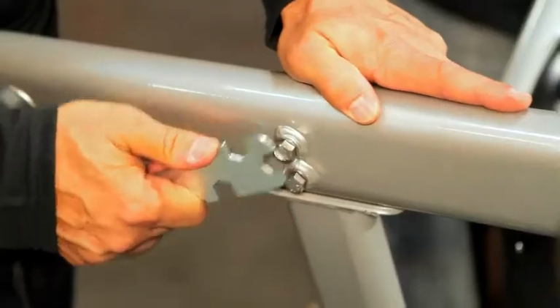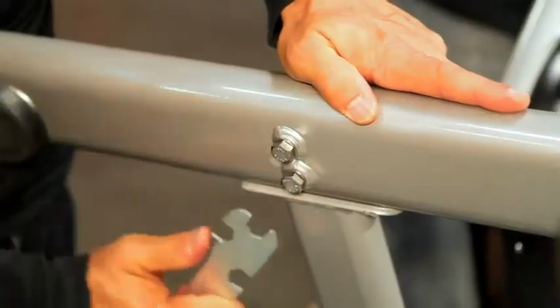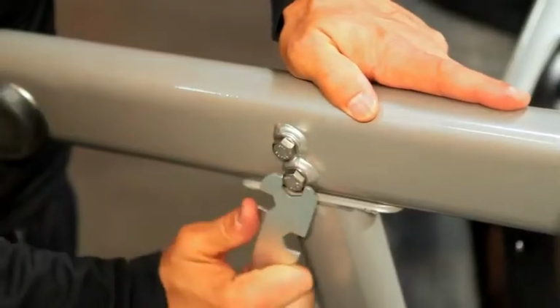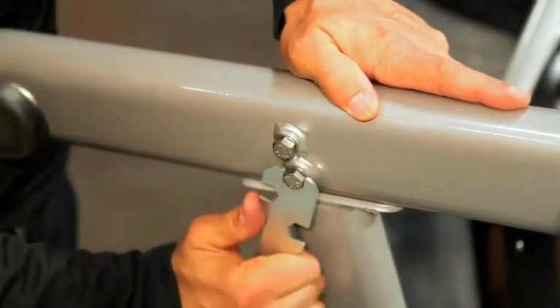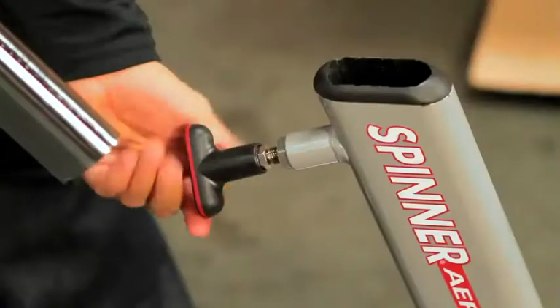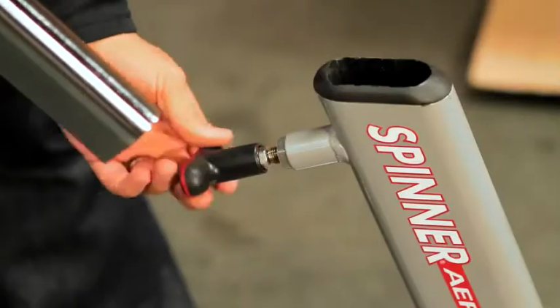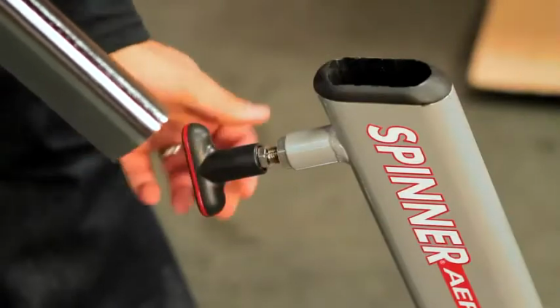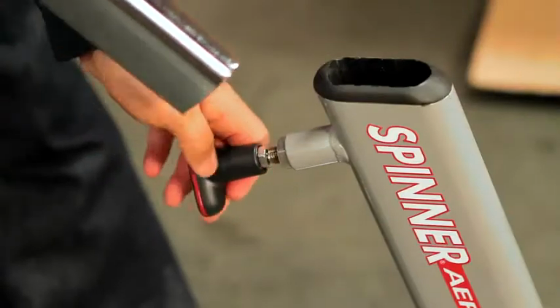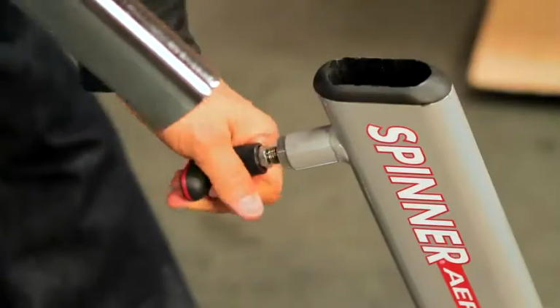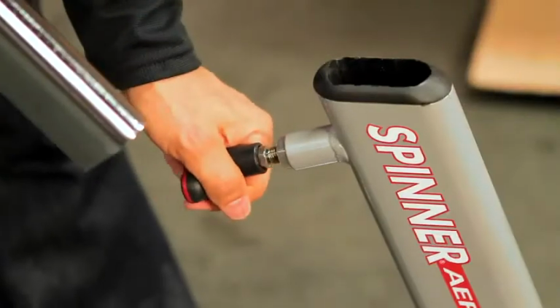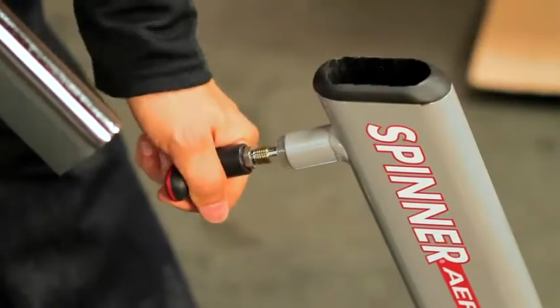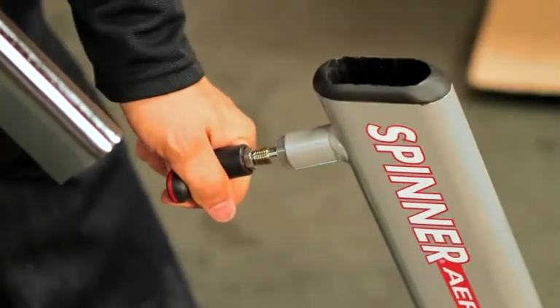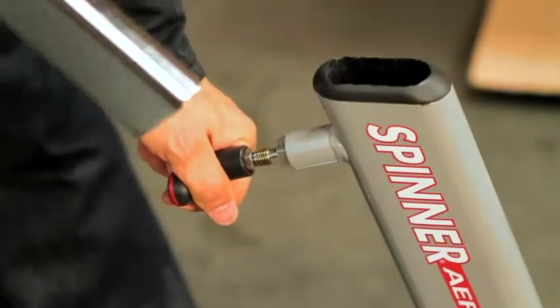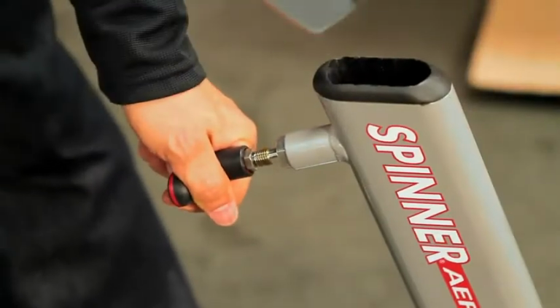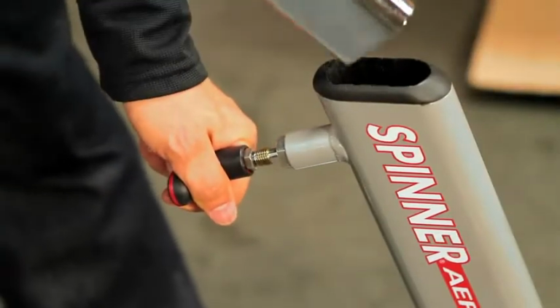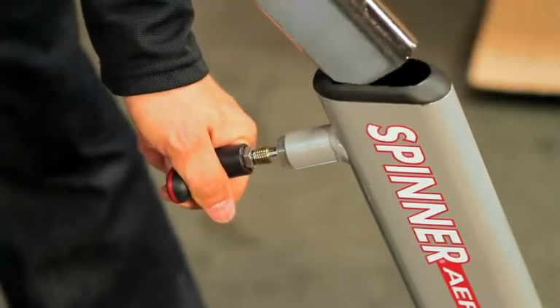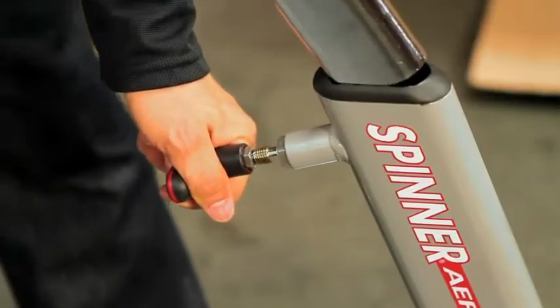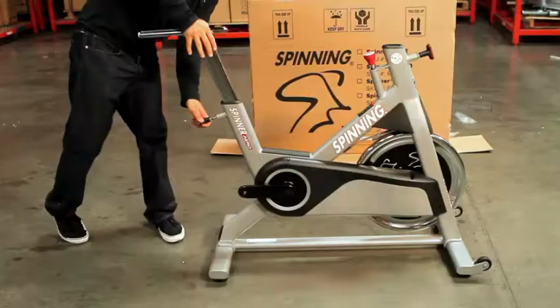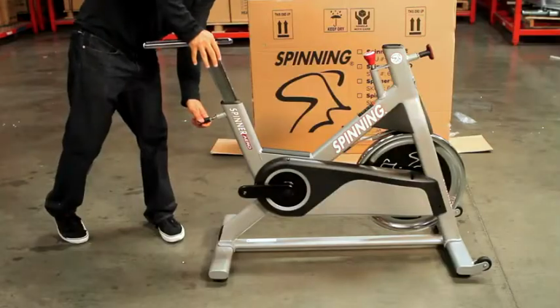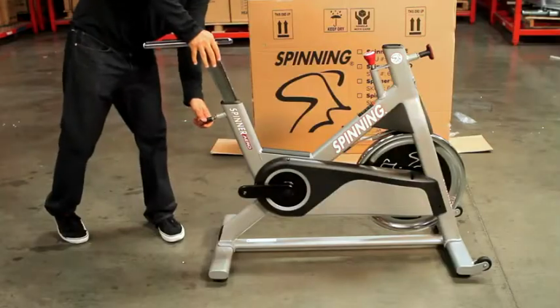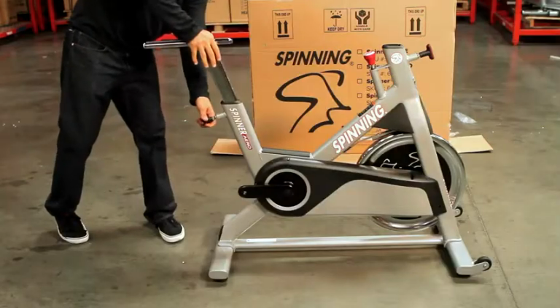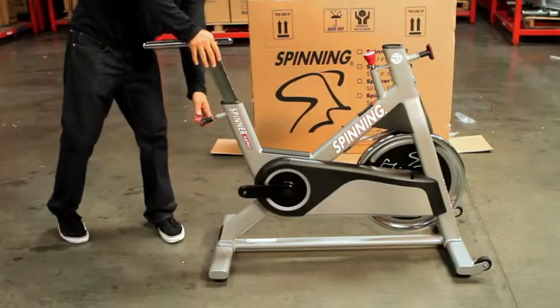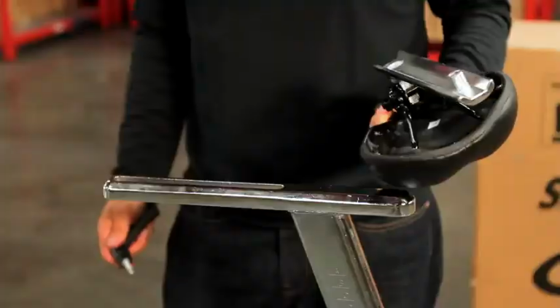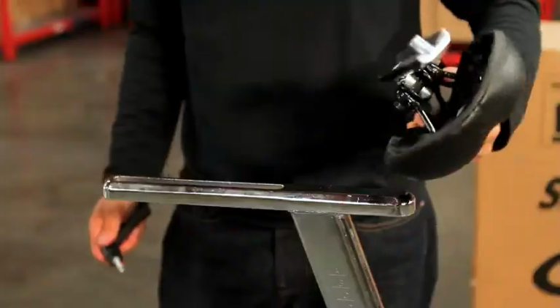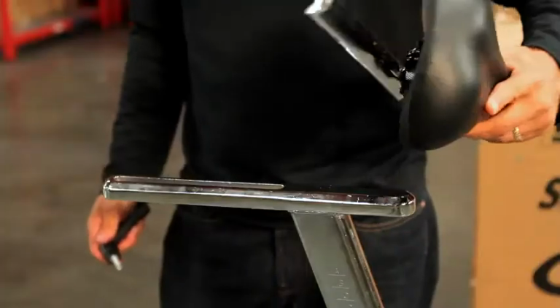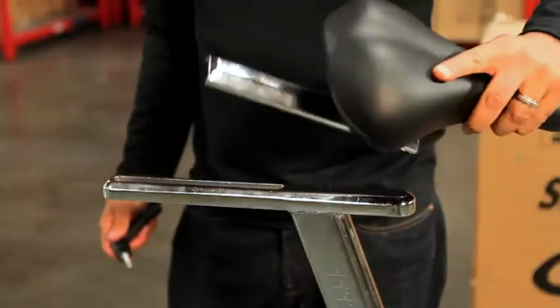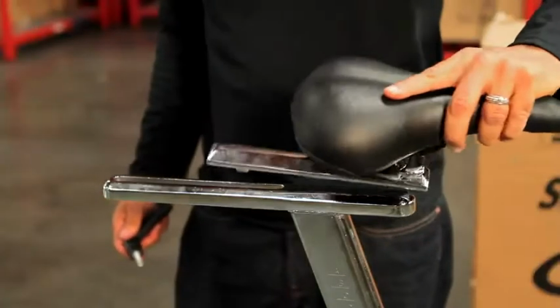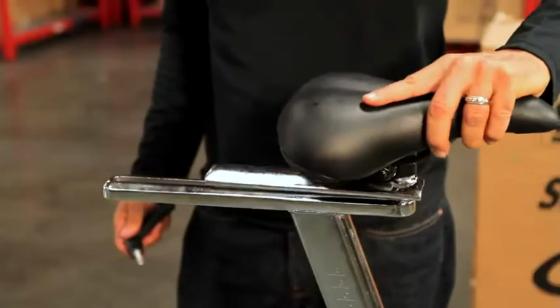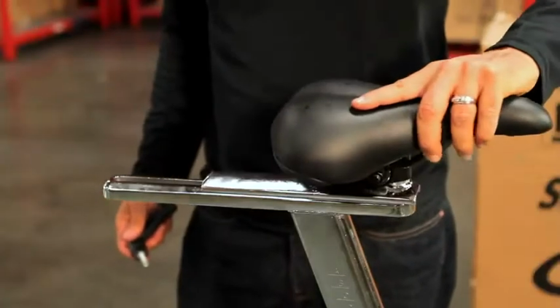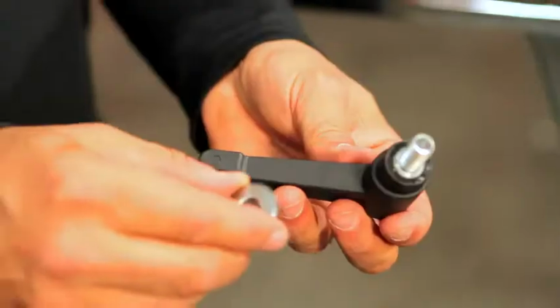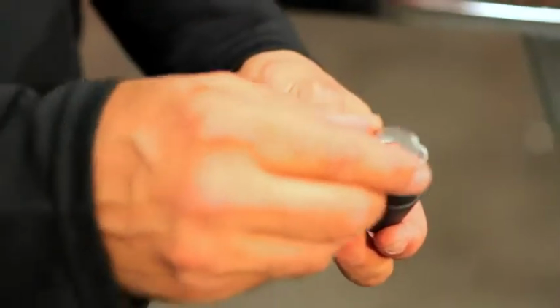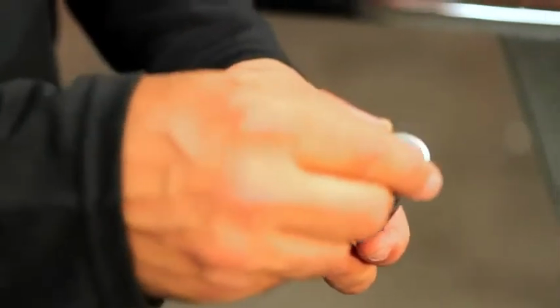Next, we'll be installing the seat post. While holding the seat post in one hand, pull the pop pin with the other and slide the seat post in place. Your saddle might already be assembled to the seat post, but if it's not, now would be the time to put it together.